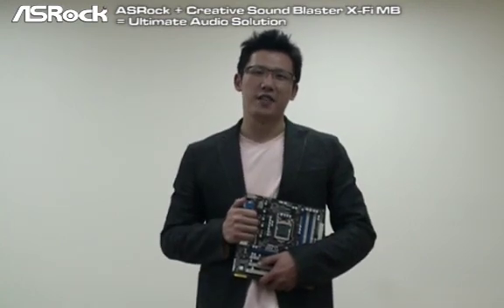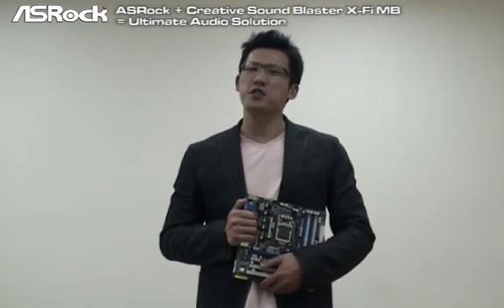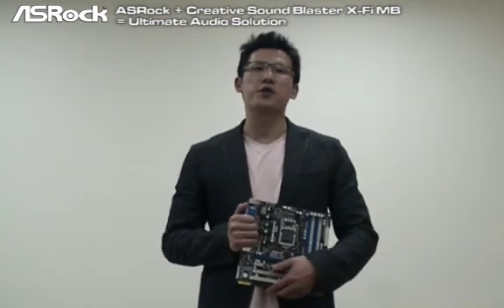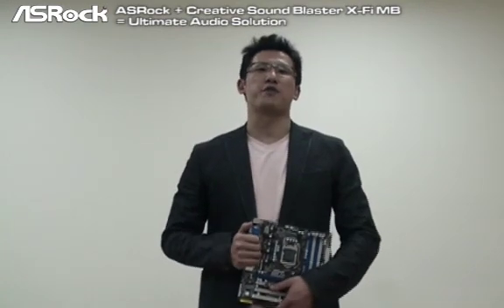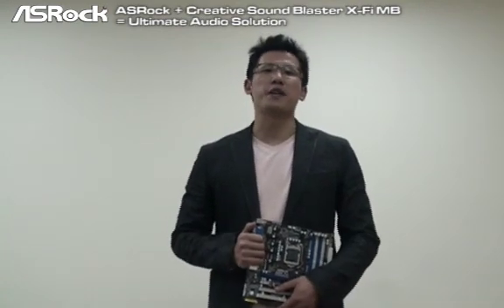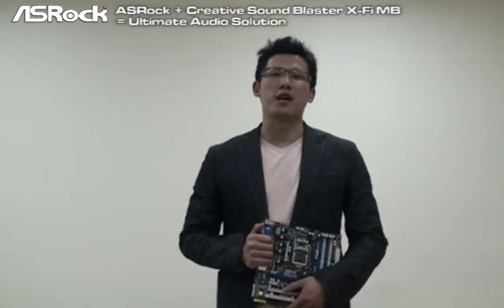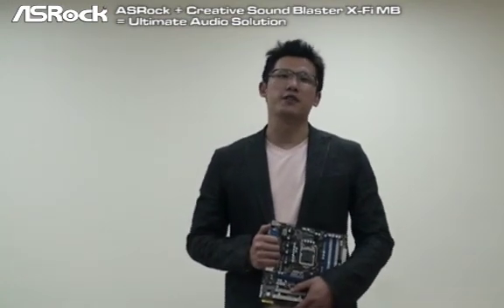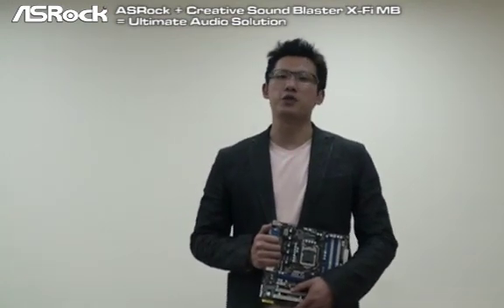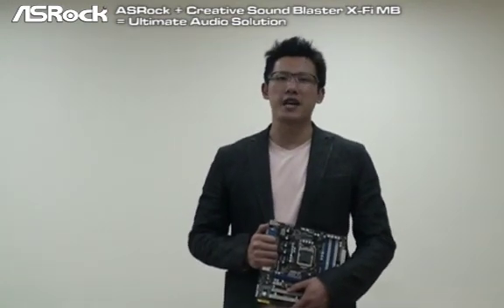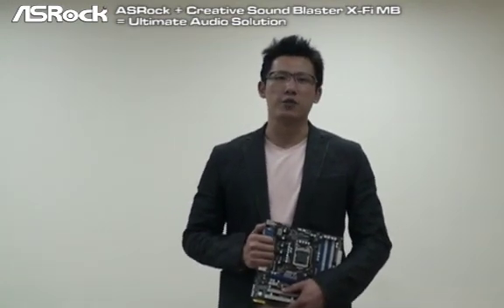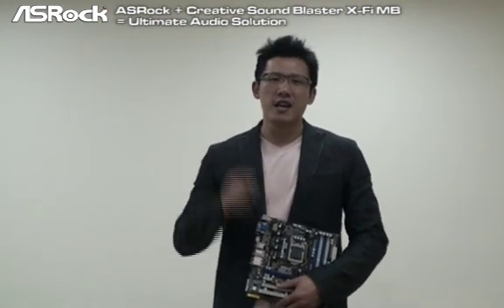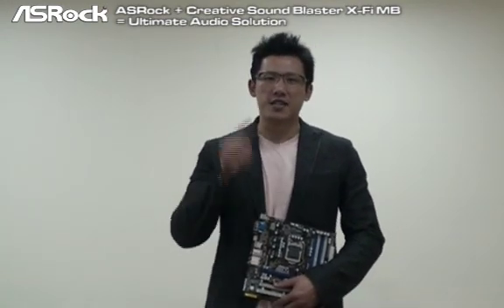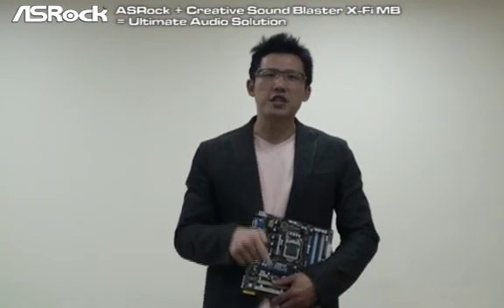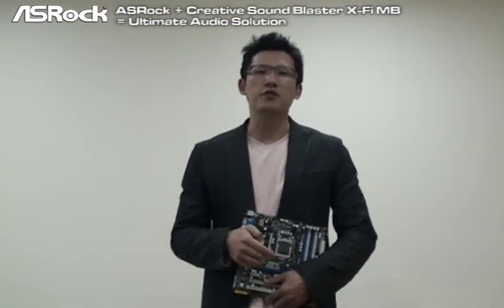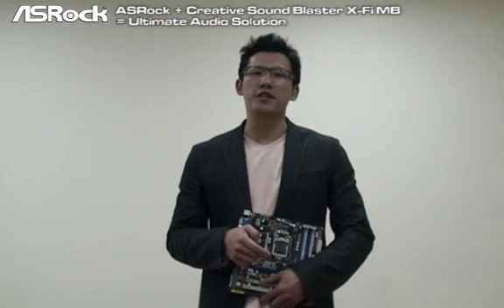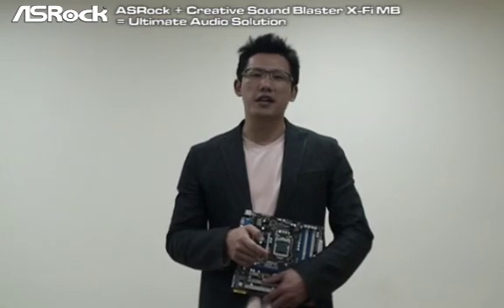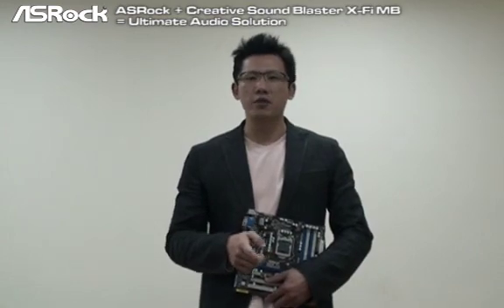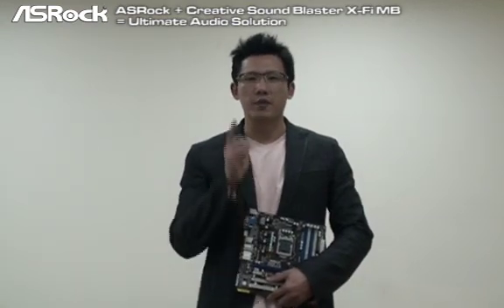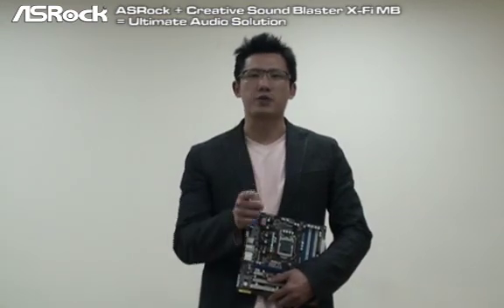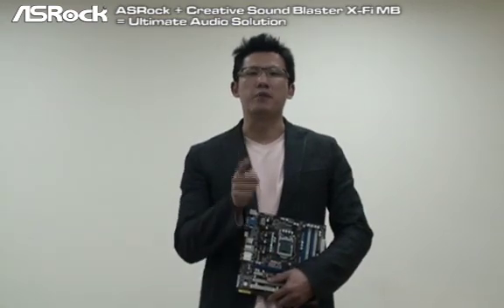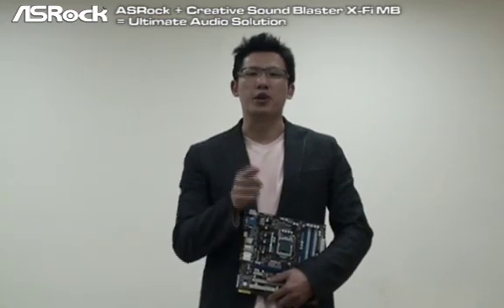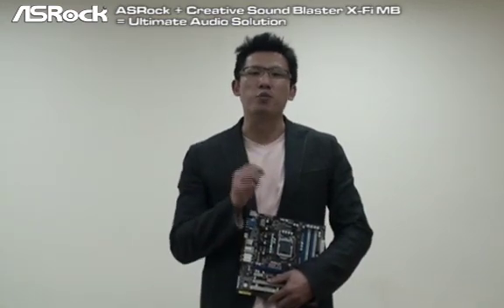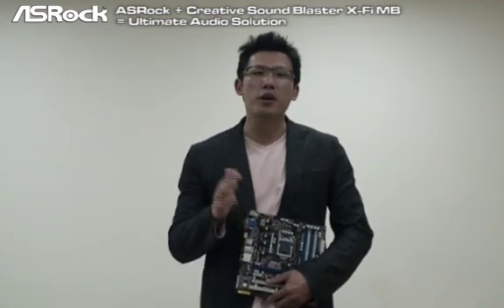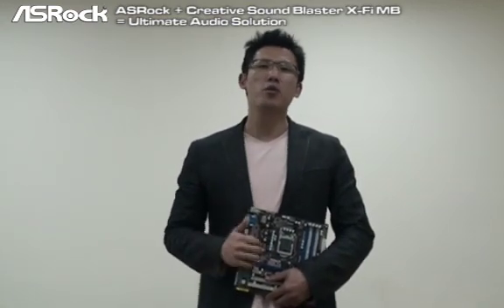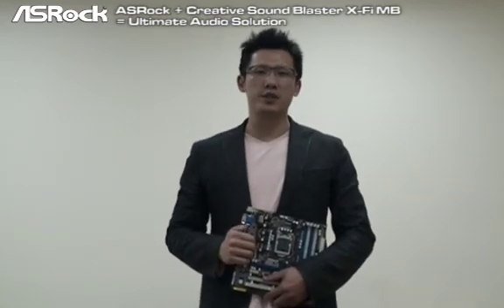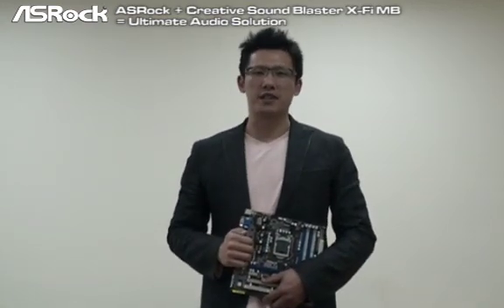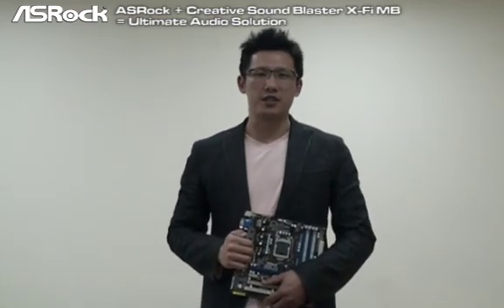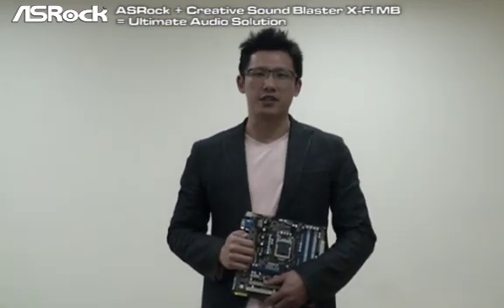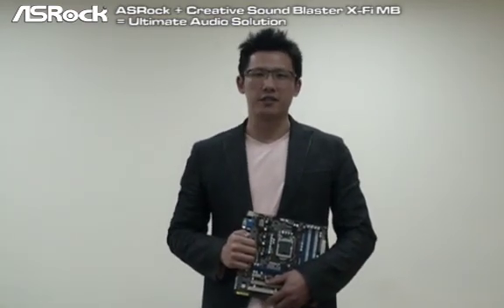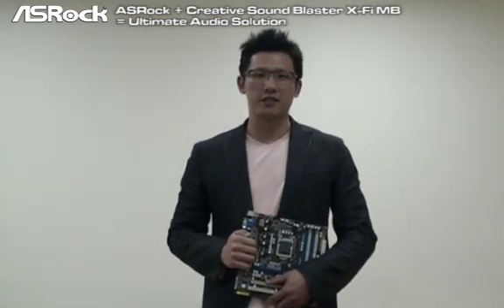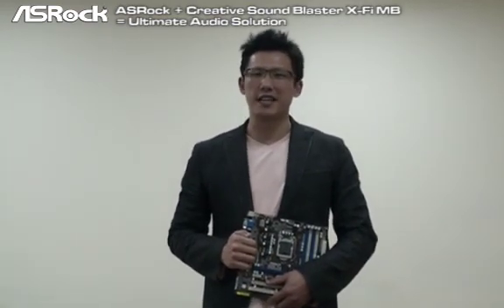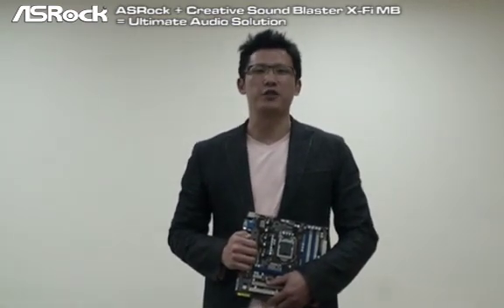This is Chris from ASRock YouTube channel. Stay tuned for this channel. ASRock can bring you more and more new technology. Stay tuned.